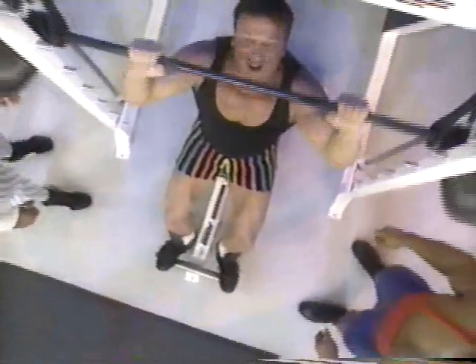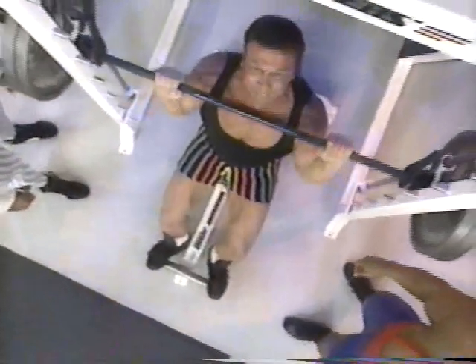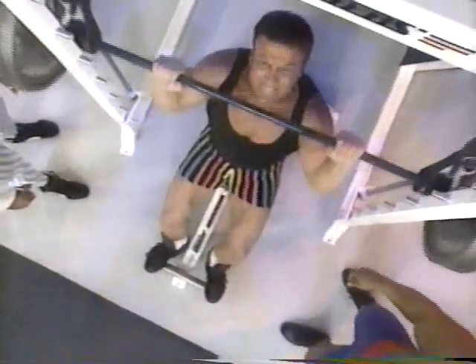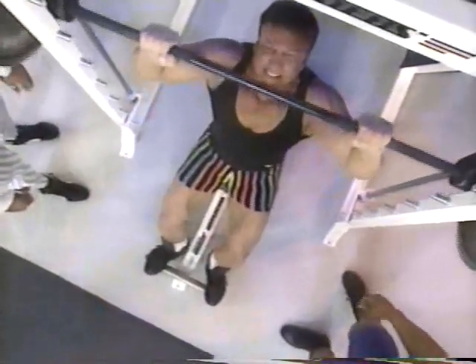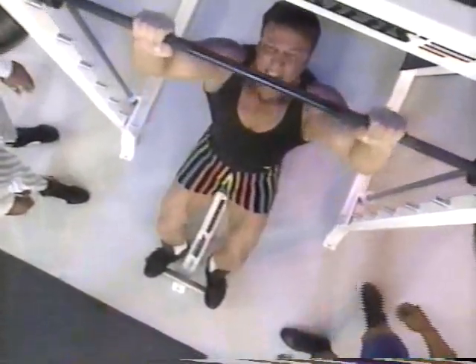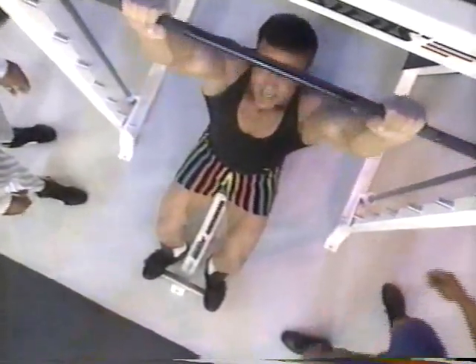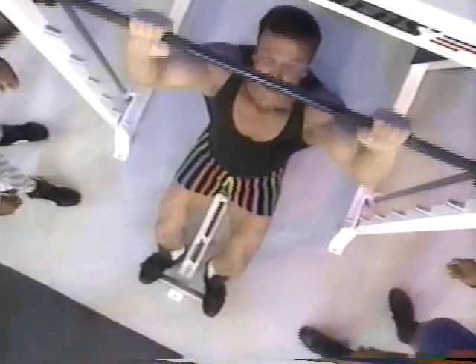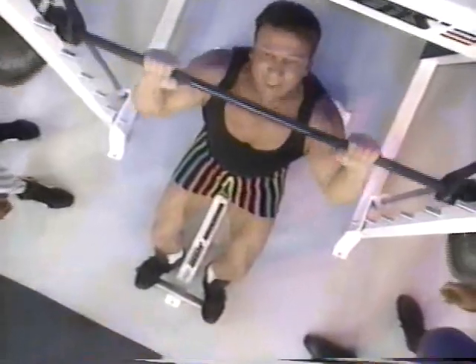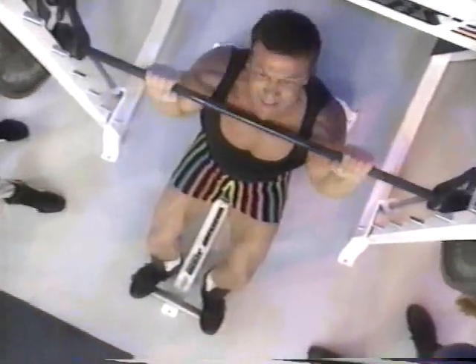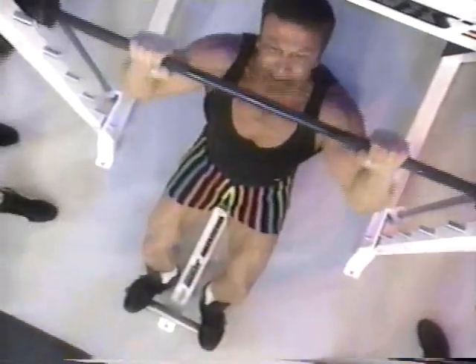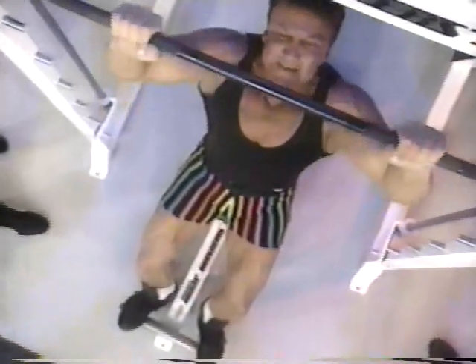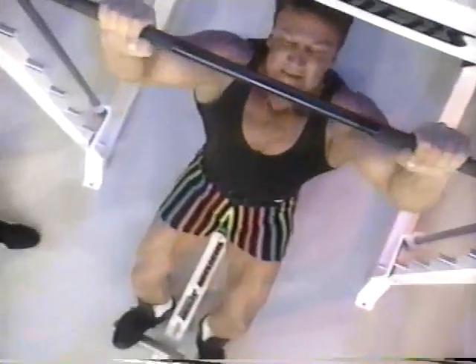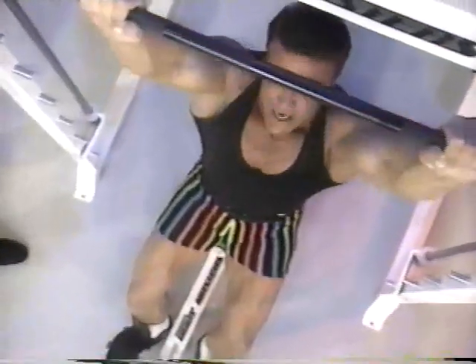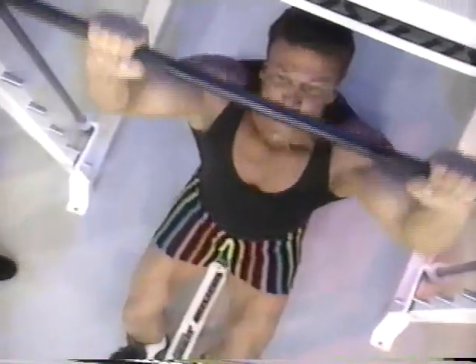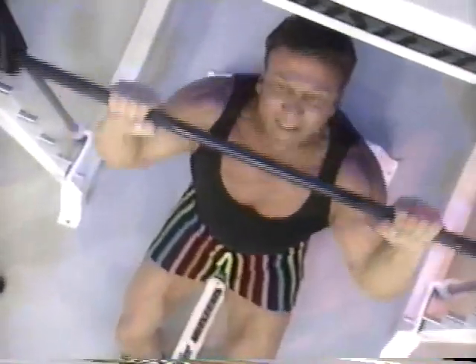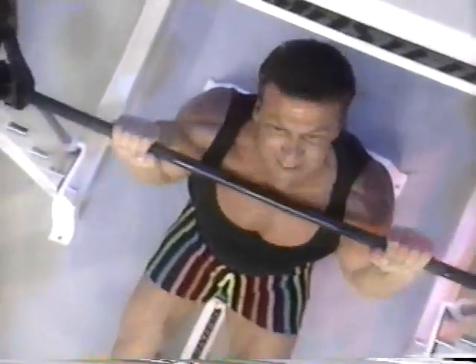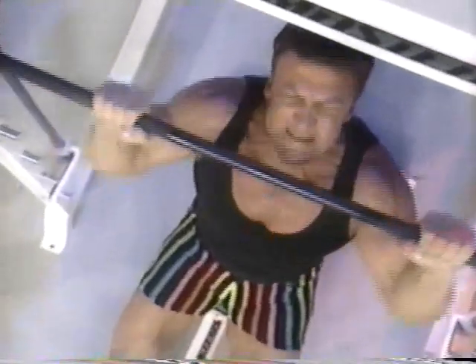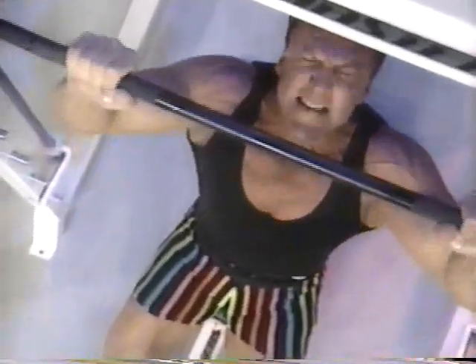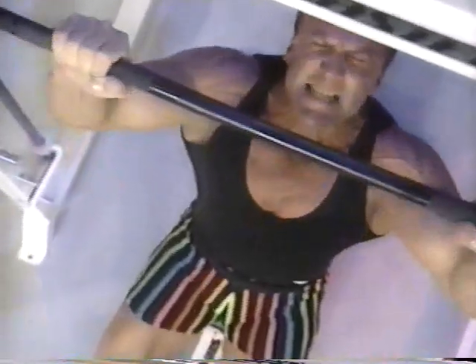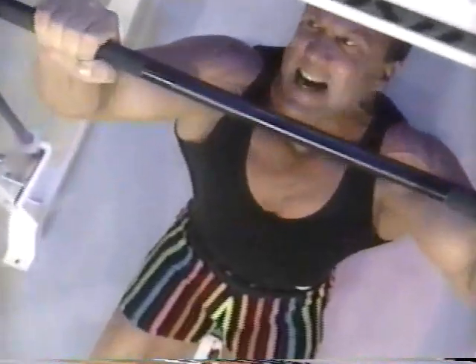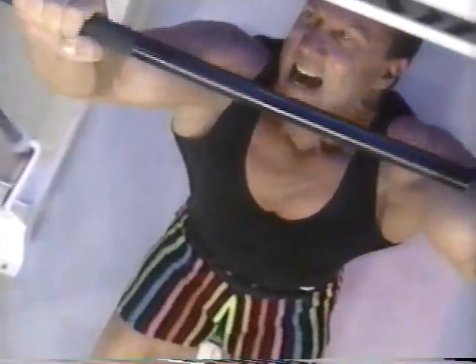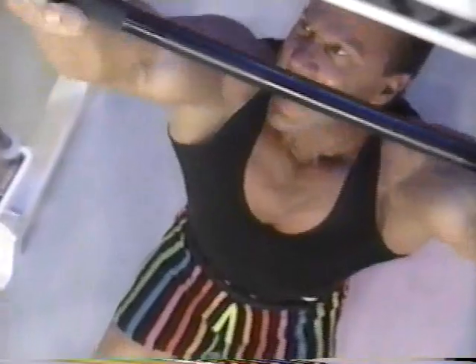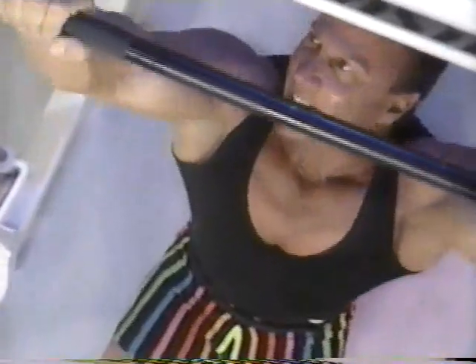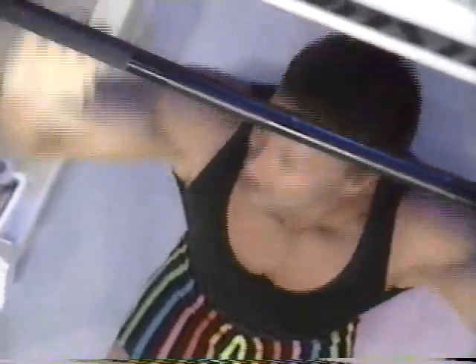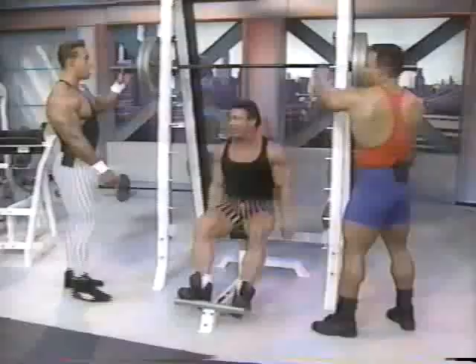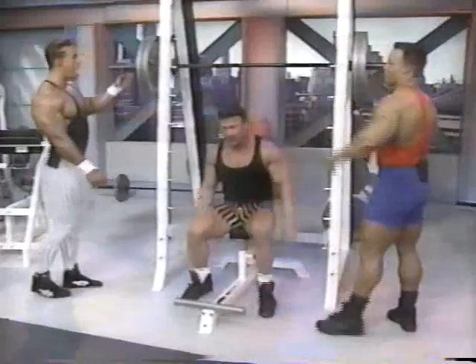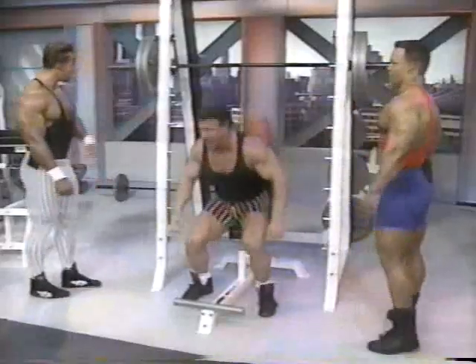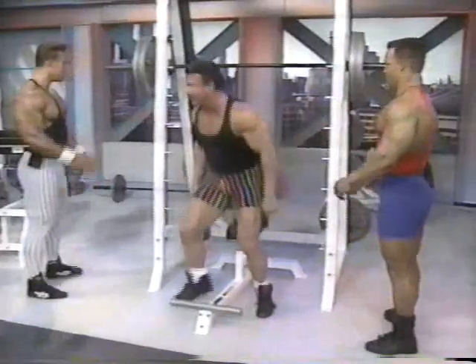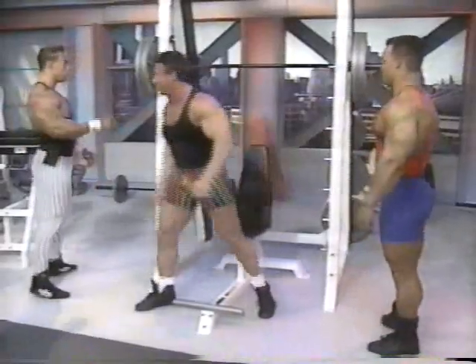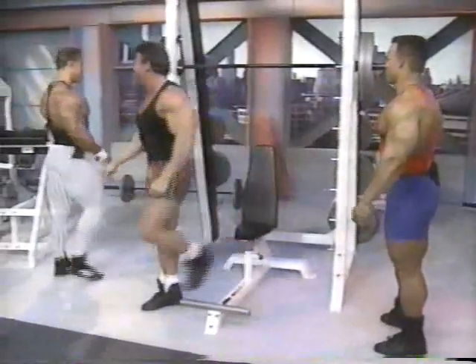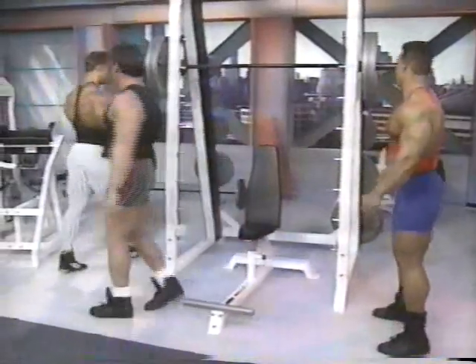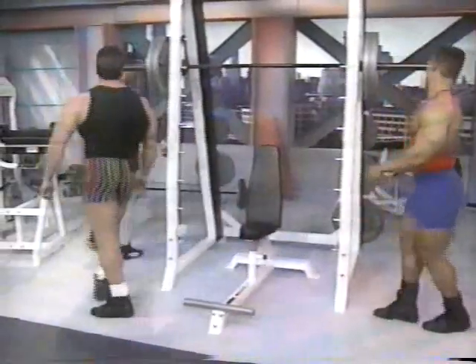Nothing like barn door lats. What did you say? You got only 20 years? 20 years. Come on, baby. Looks too easy — I'm going to add some weight.